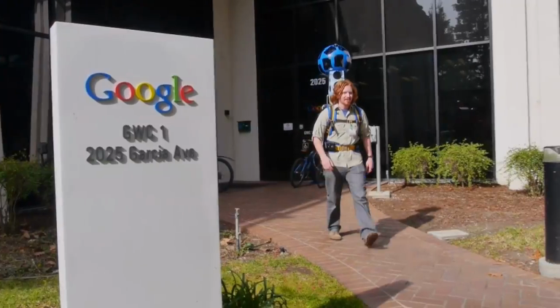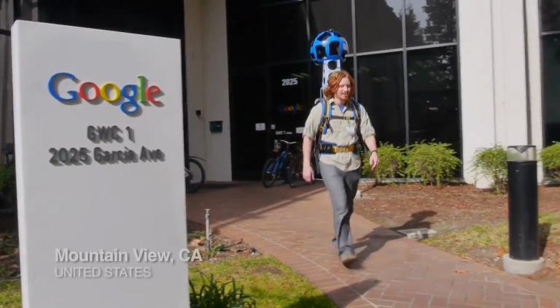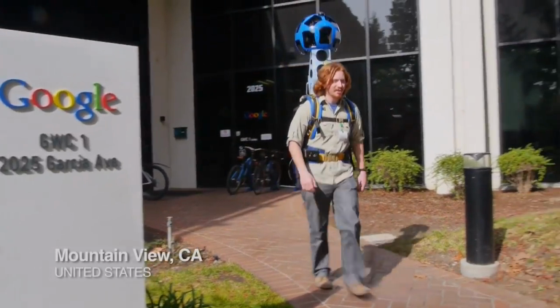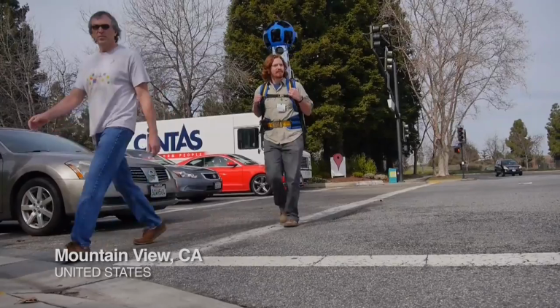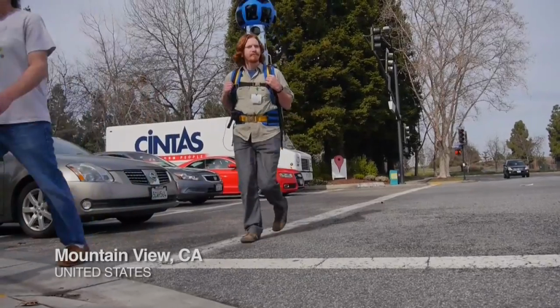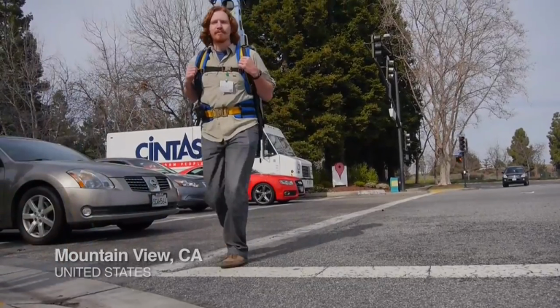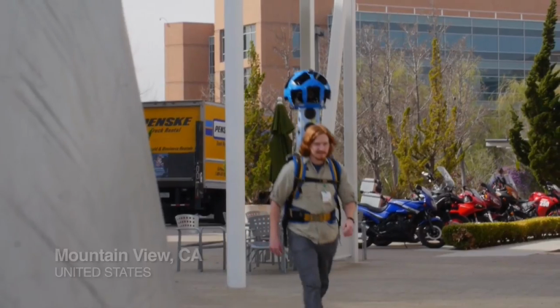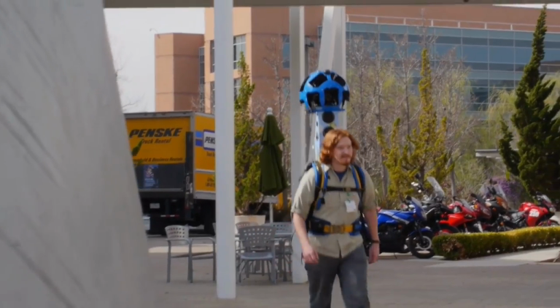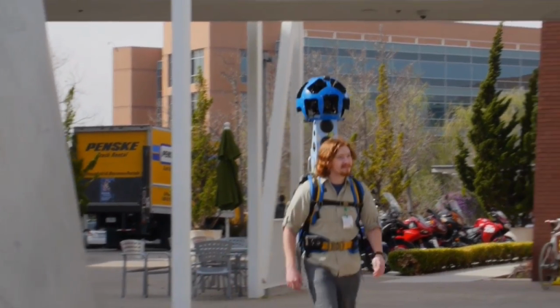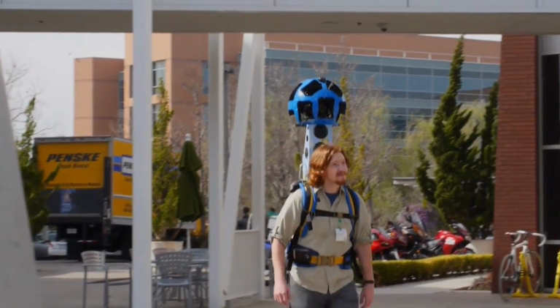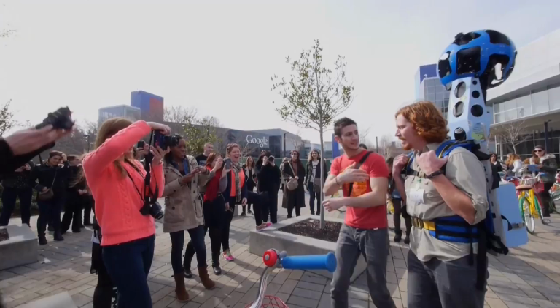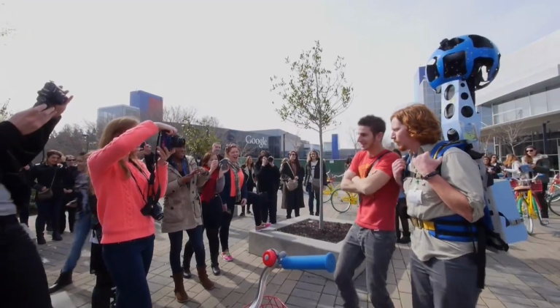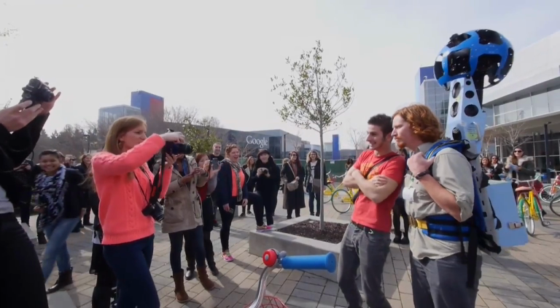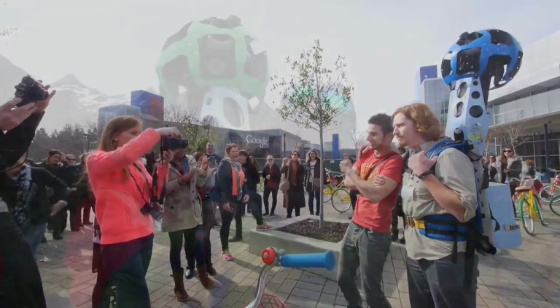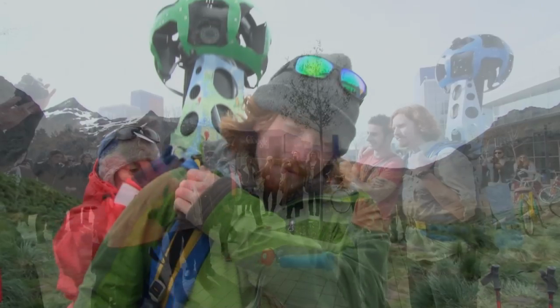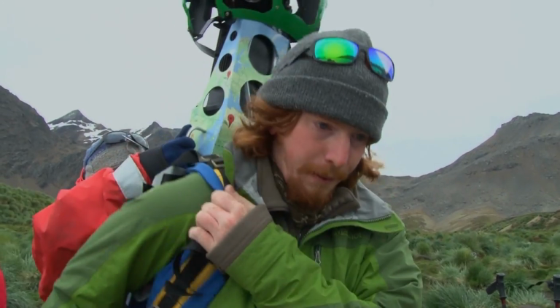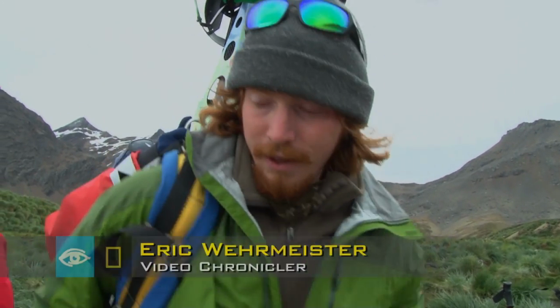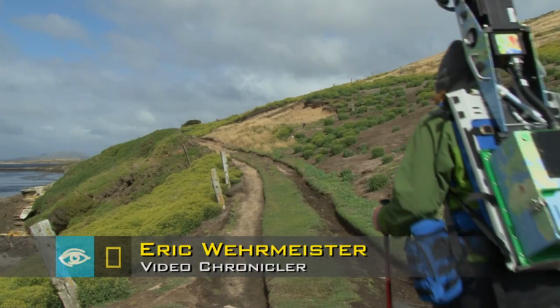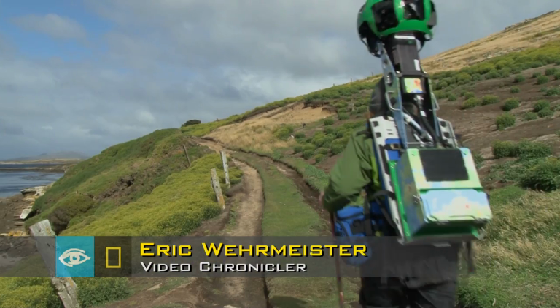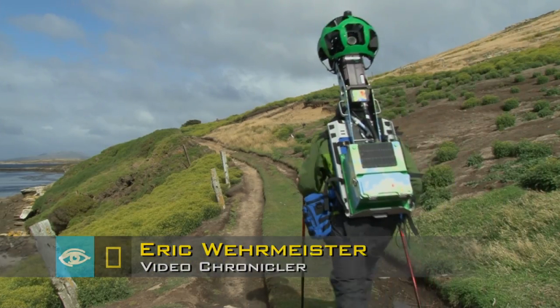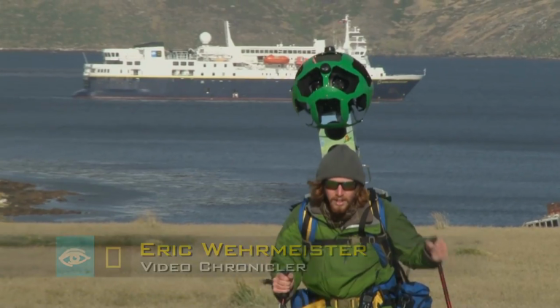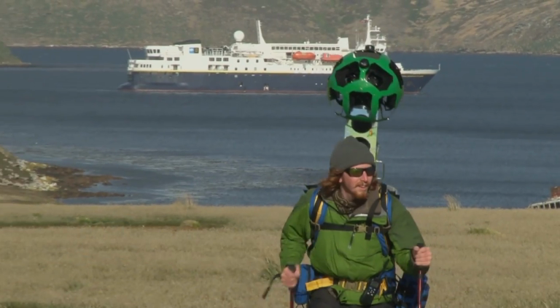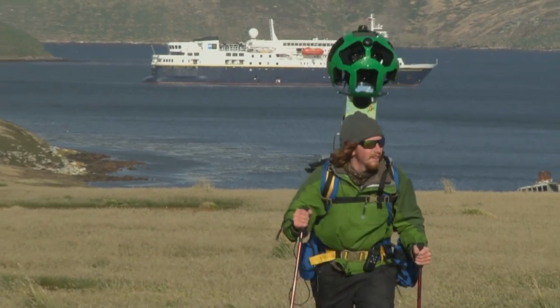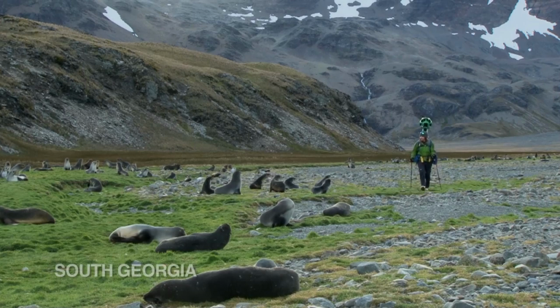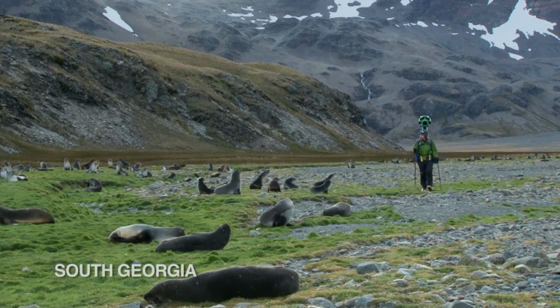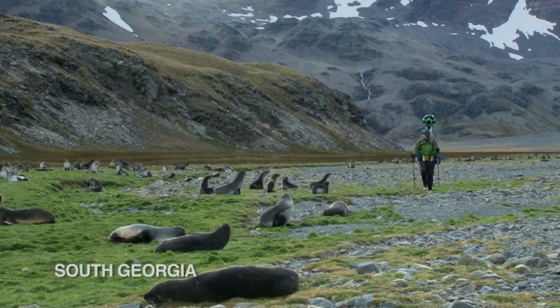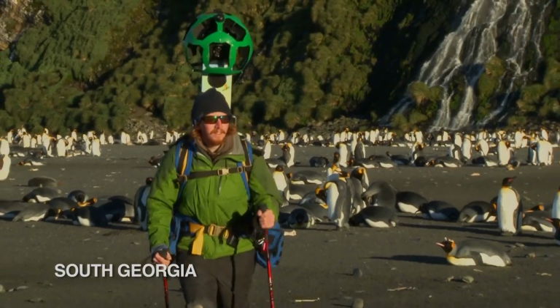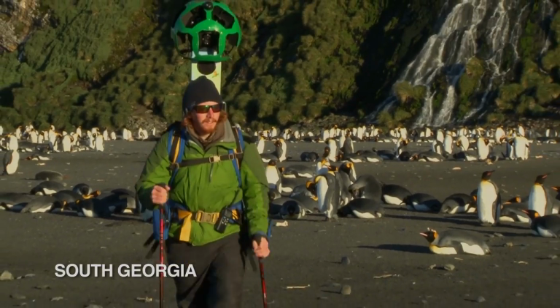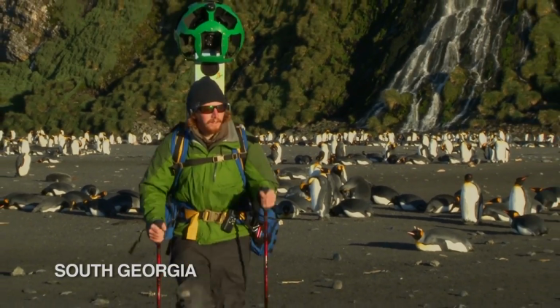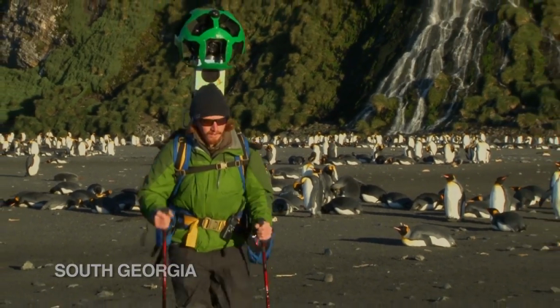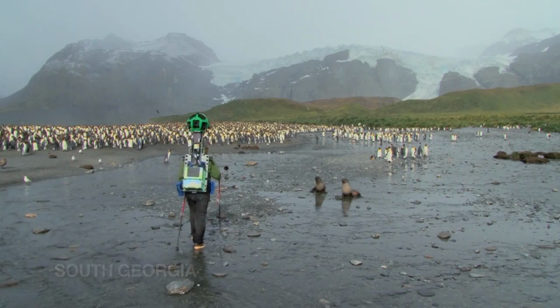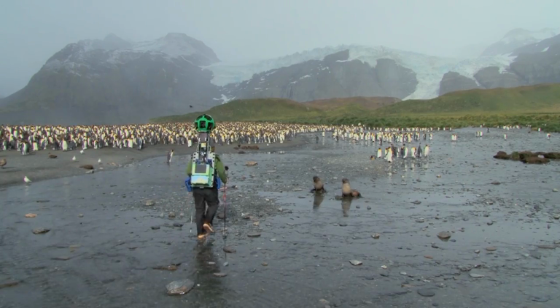I'm here at Google getting ready for a special assignment. This is the very same camera that's used on the Google Street View cars. As a video chronicler for Lindblad Expeditions and National Geographic, I'm really honored to be part of this team that's sharing these incredible places with the rest of the world.